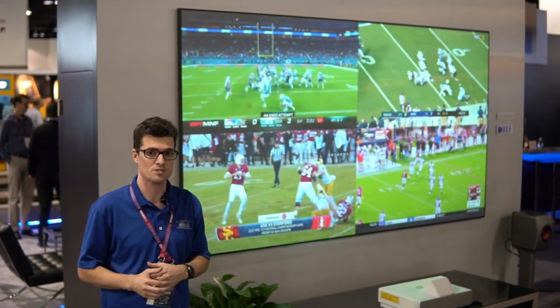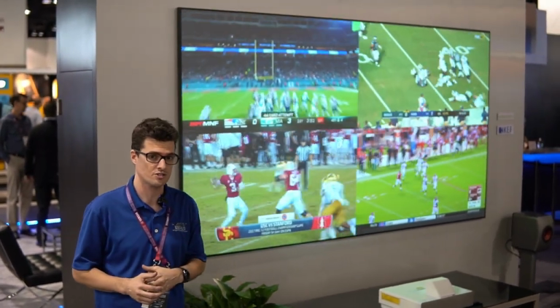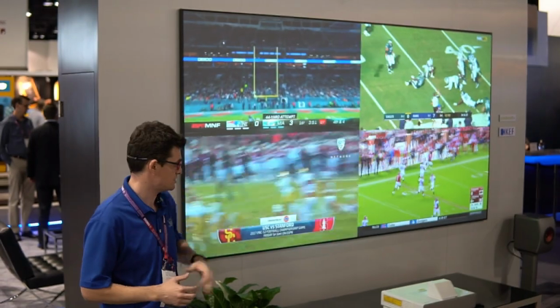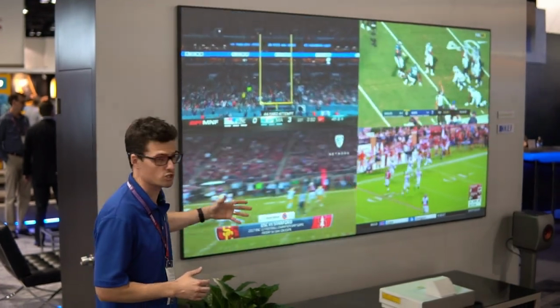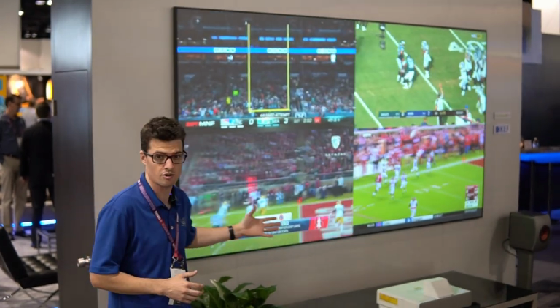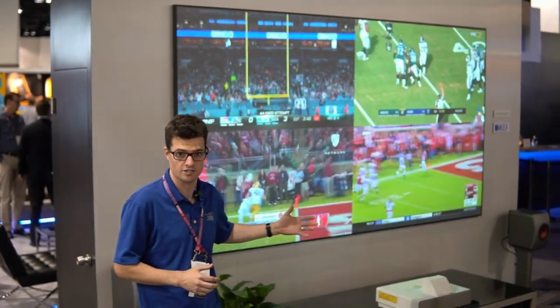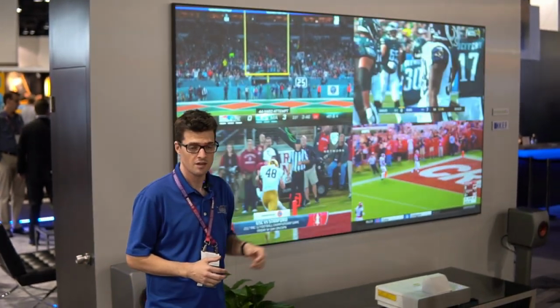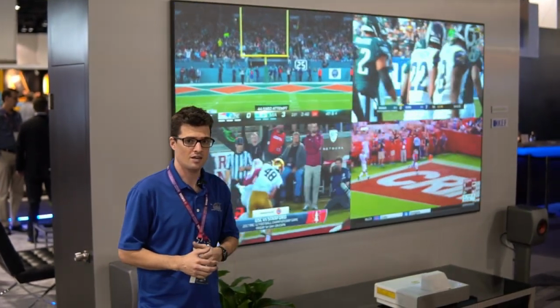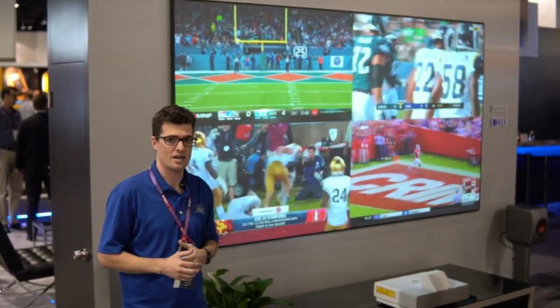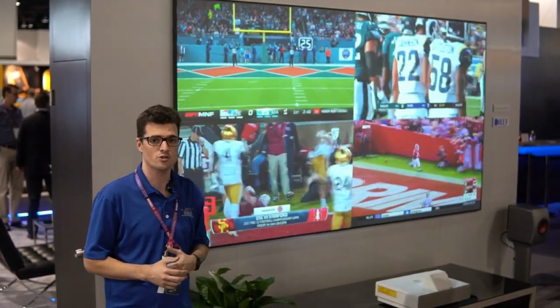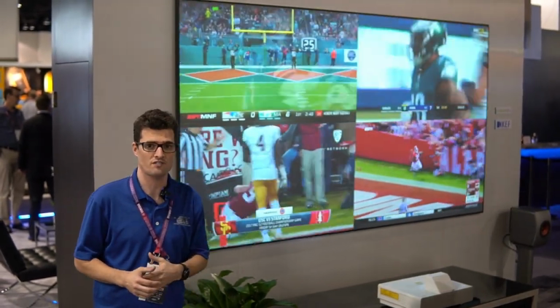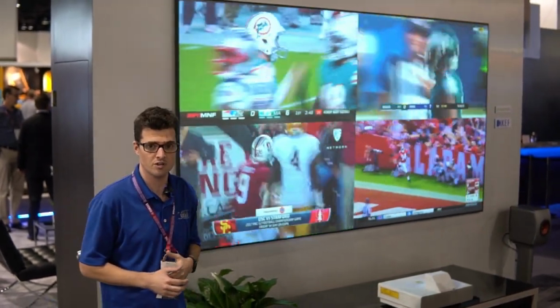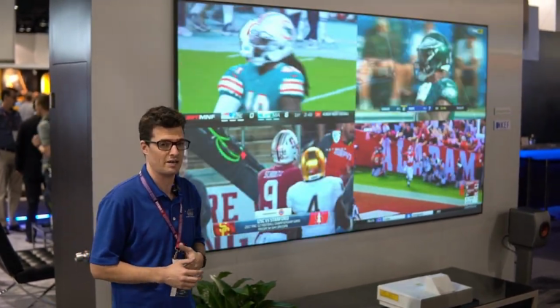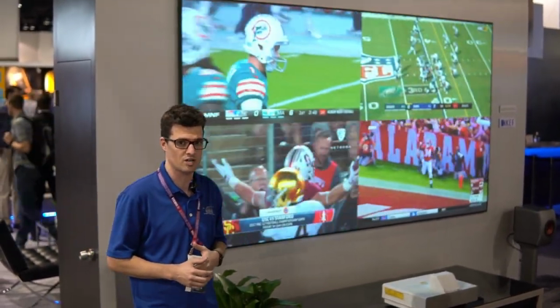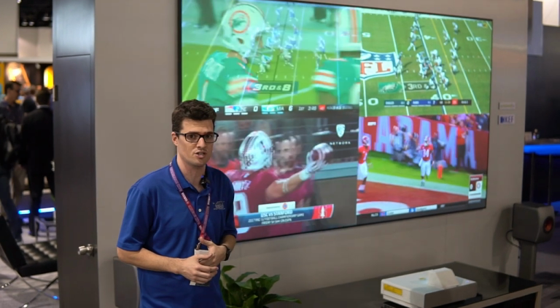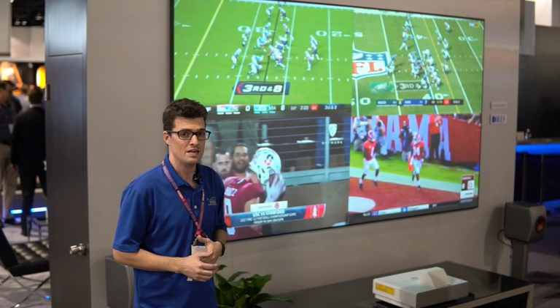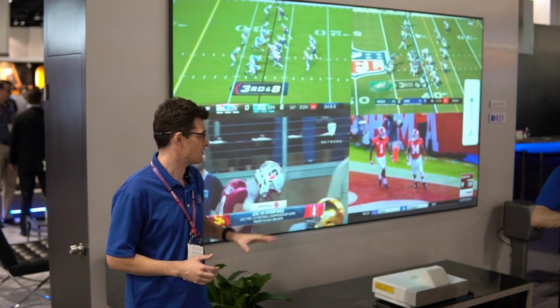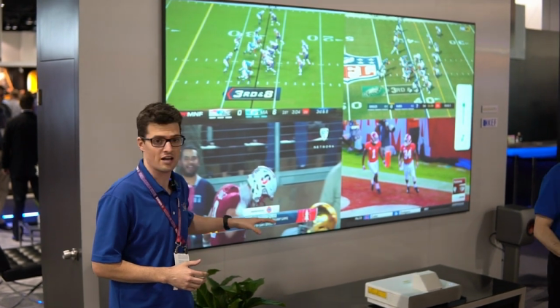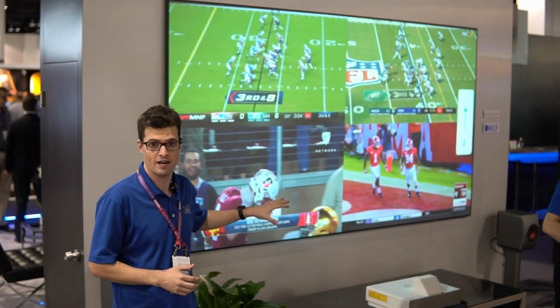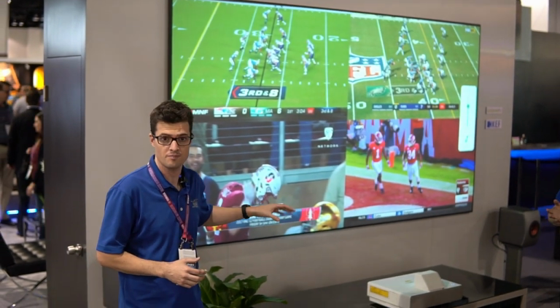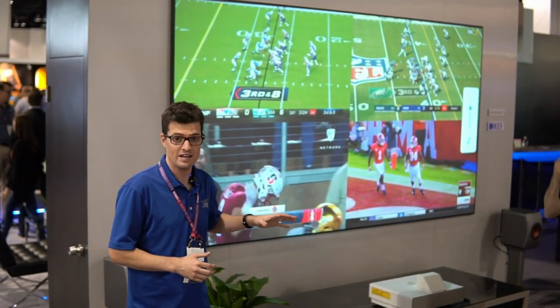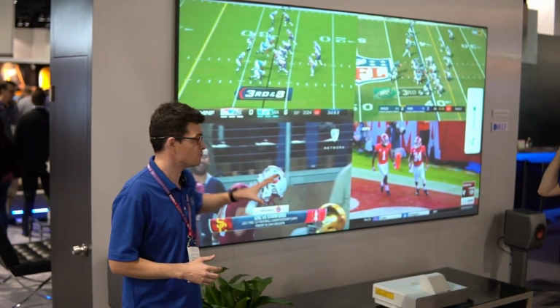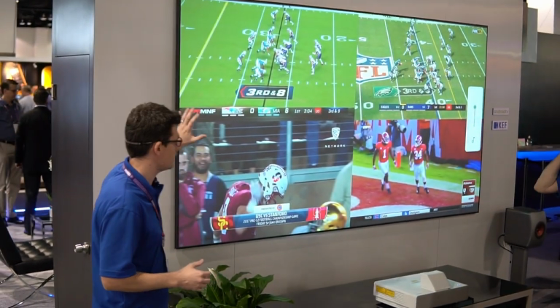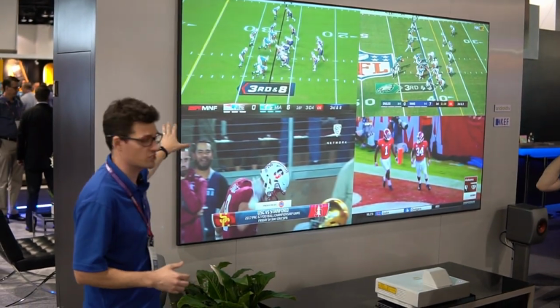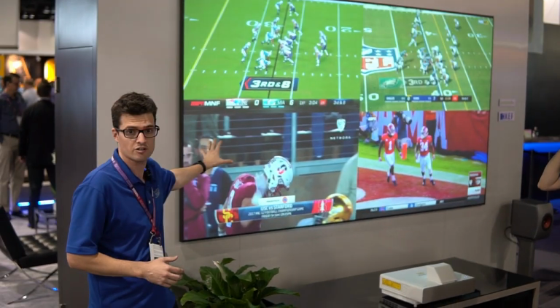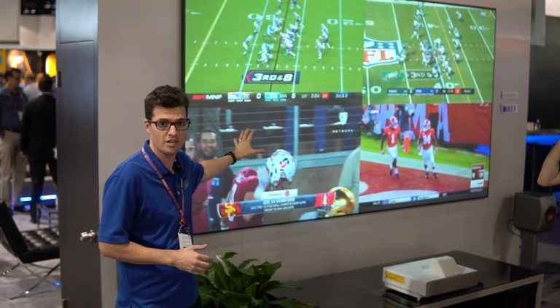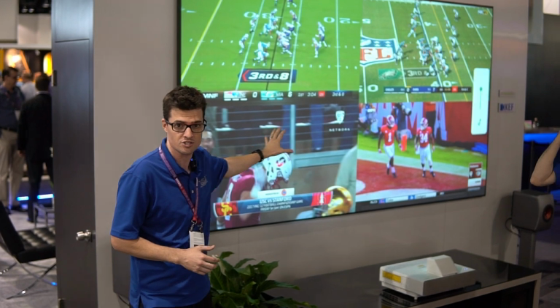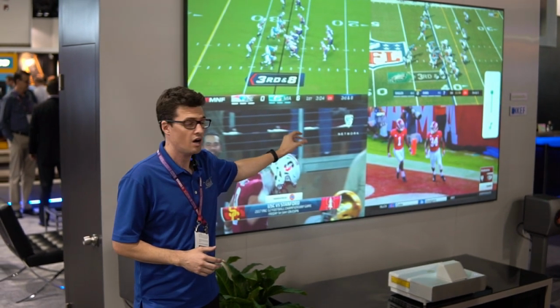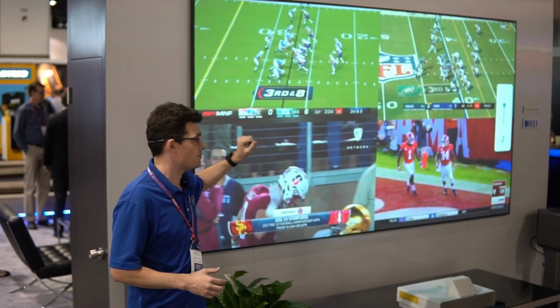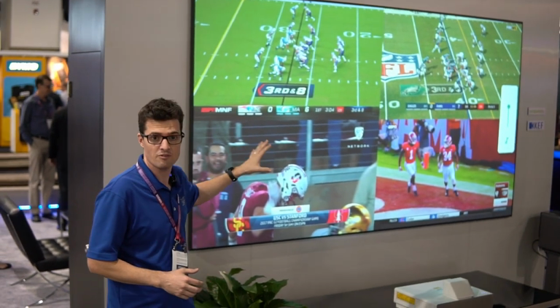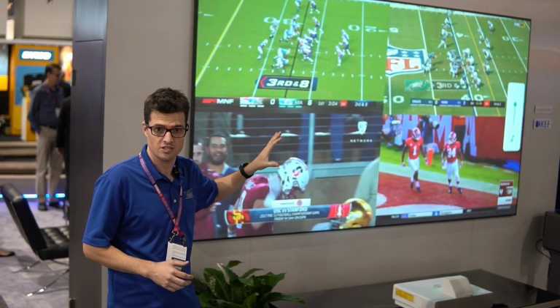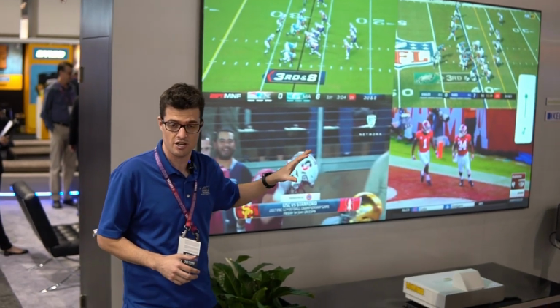A little bit about the projector itself: it's an ultra short throw projector and it has a 2.5 million to one dynamic contrast ratio. It's got a 4,000 lumen output and it comes with a 120-inch ambient light rejecting screen for that six thousand dollar price point.